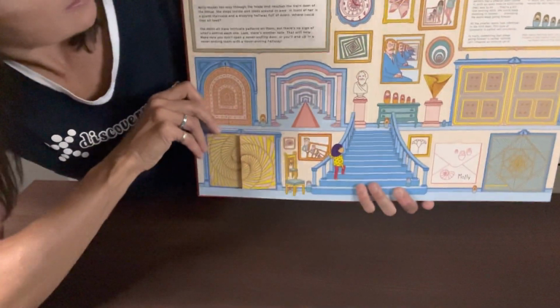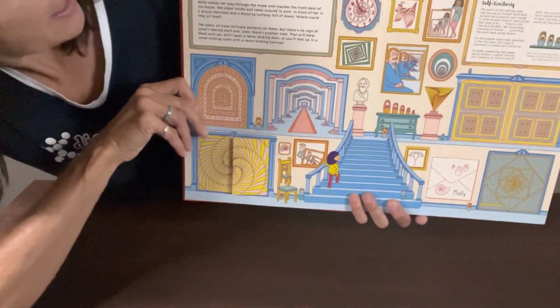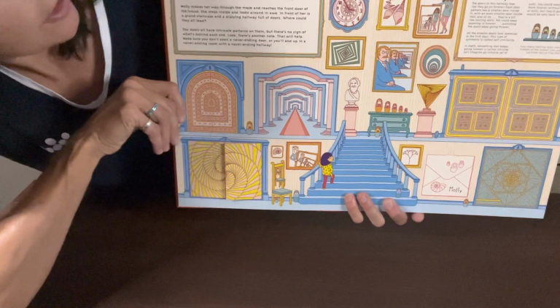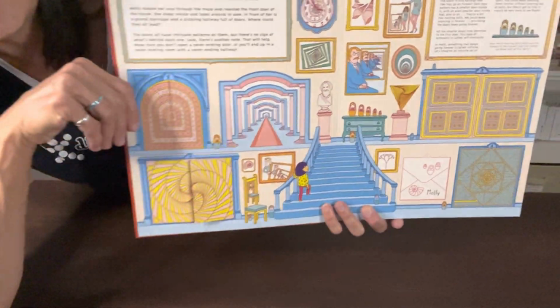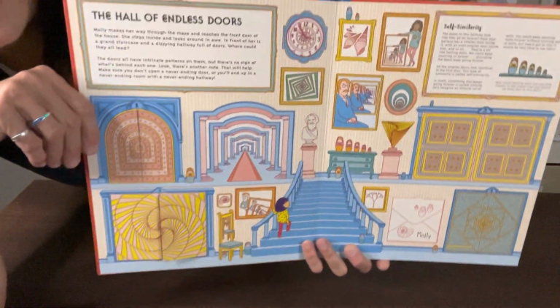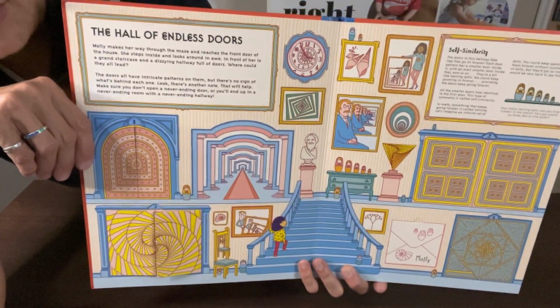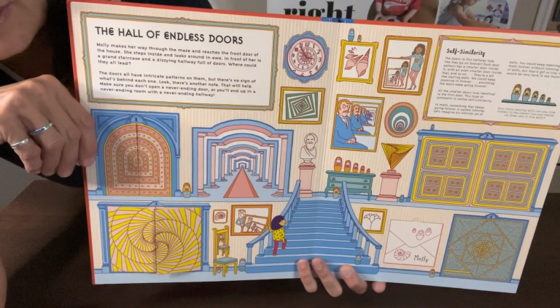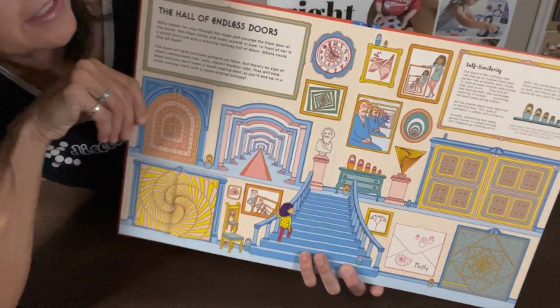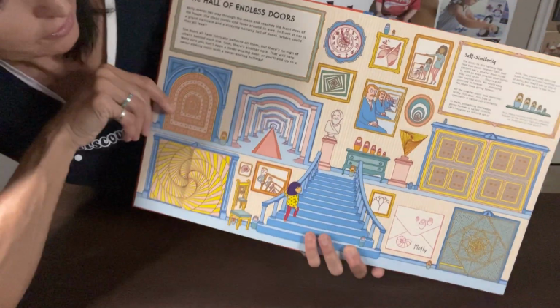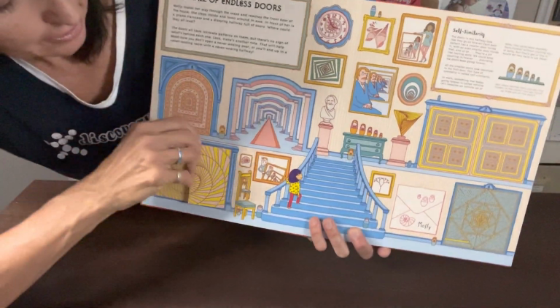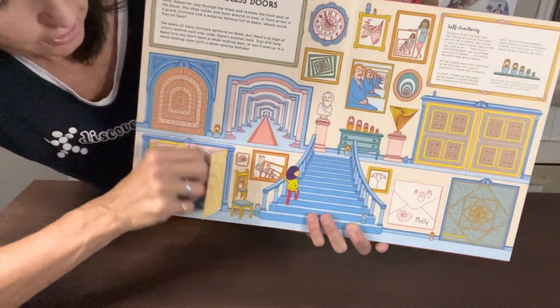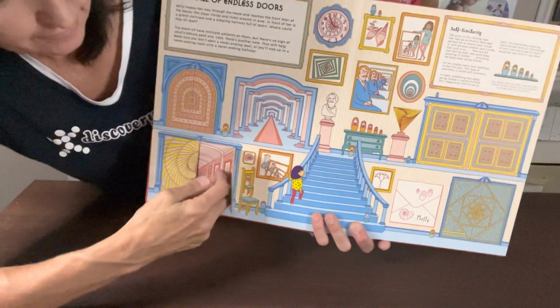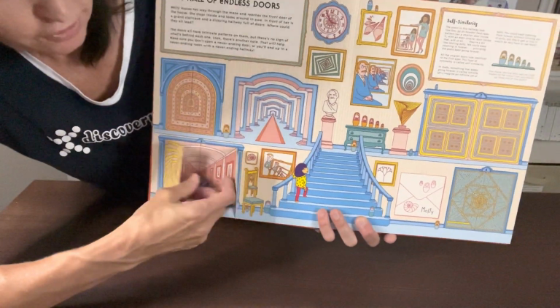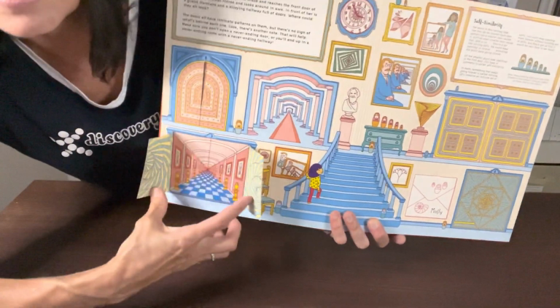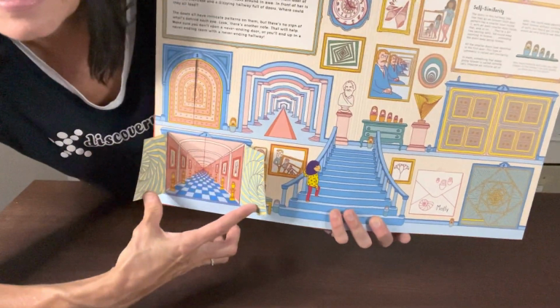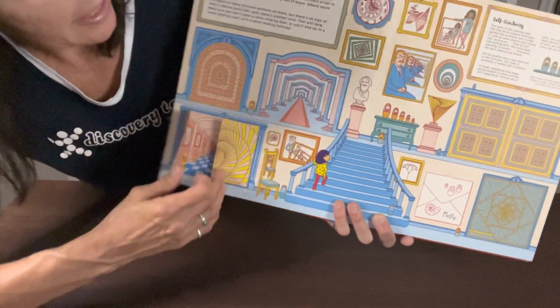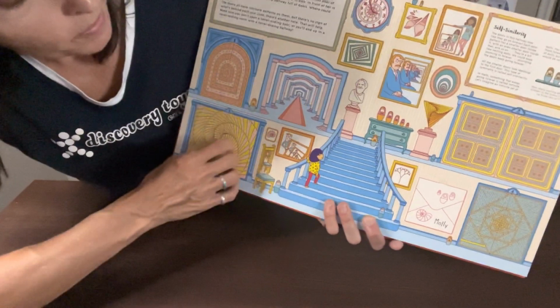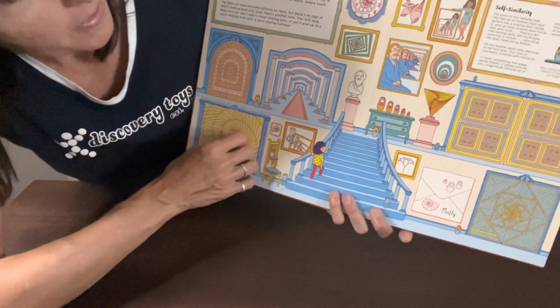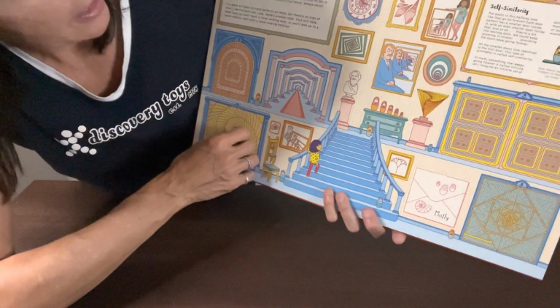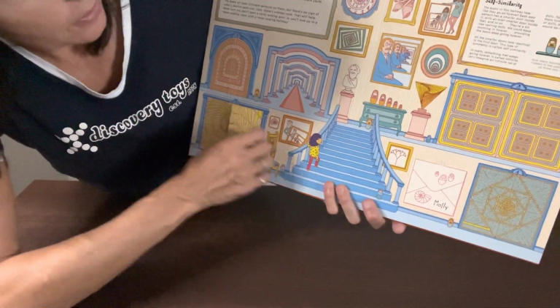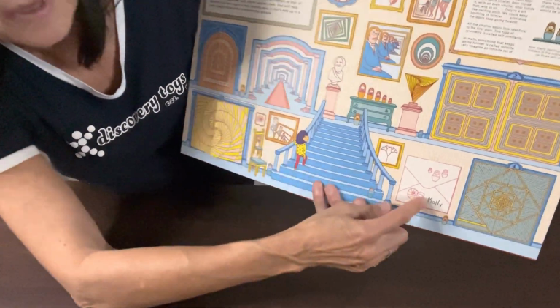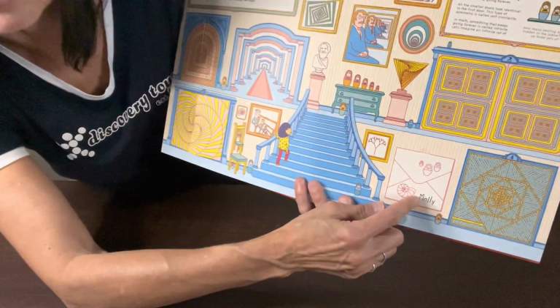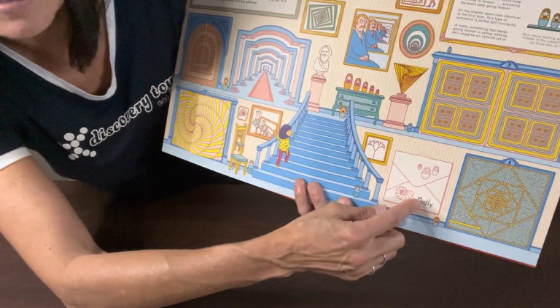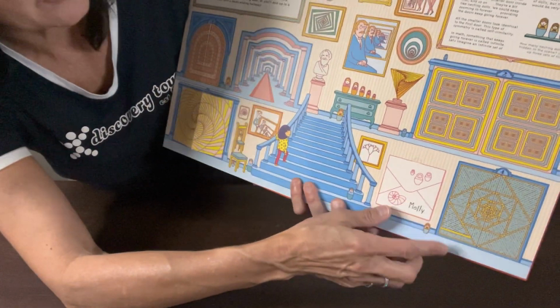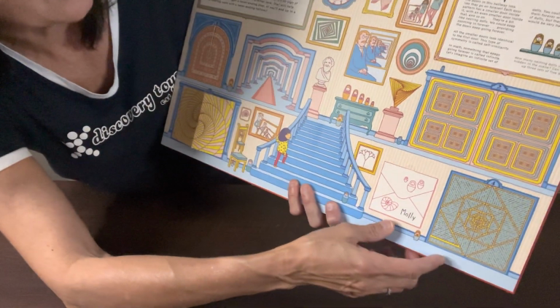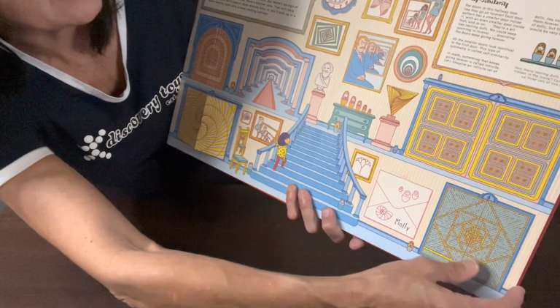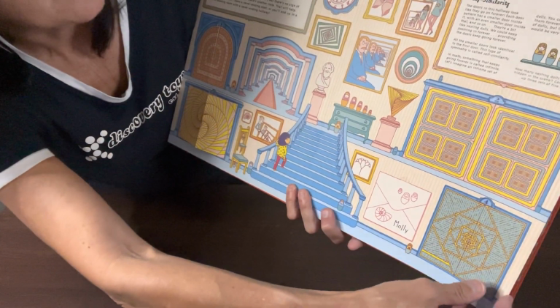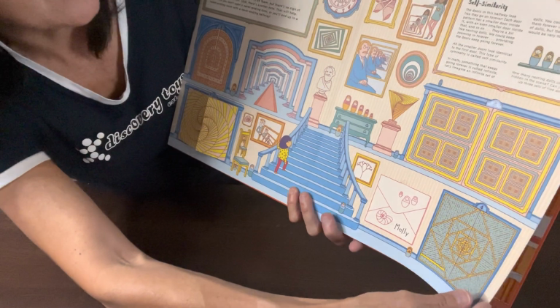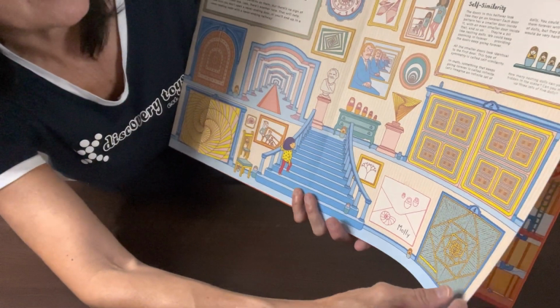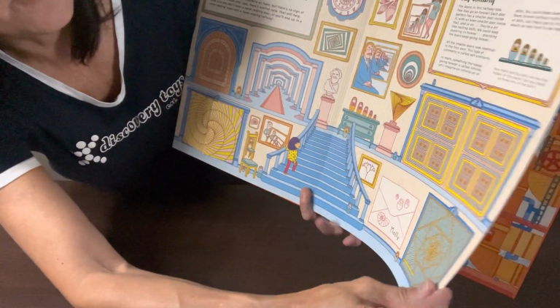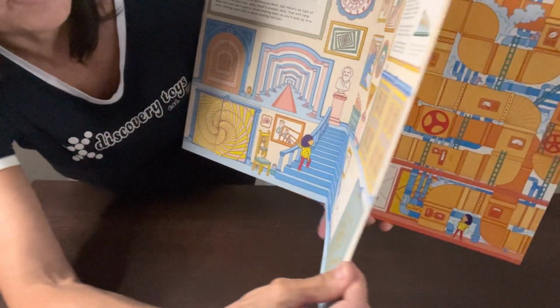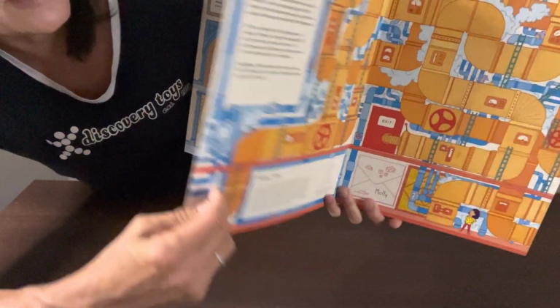This page is the Hall of Endless Doors. As you can see here, there are just lots of different doors — things that they can open up and look into. Again, we have the little note to Molly here that they can read. This one talks about self-similarity.